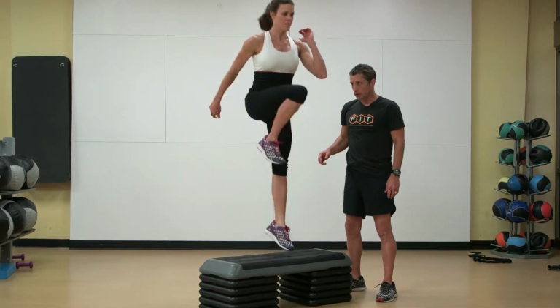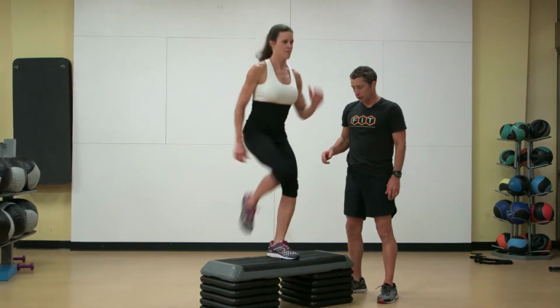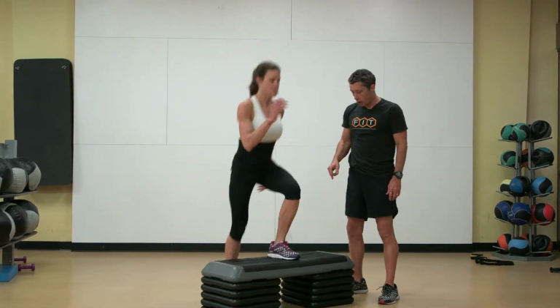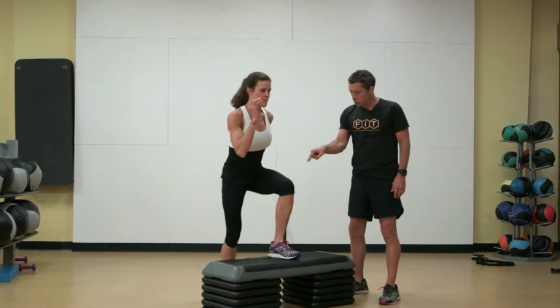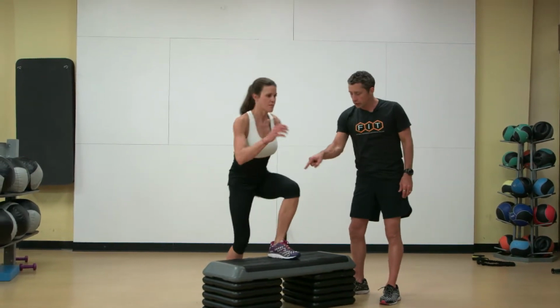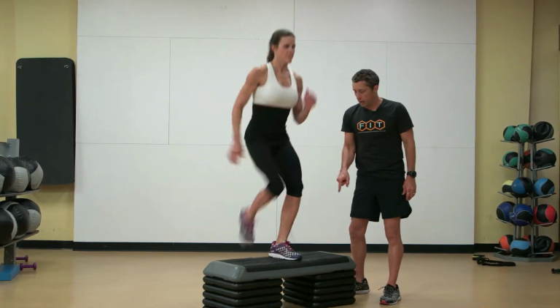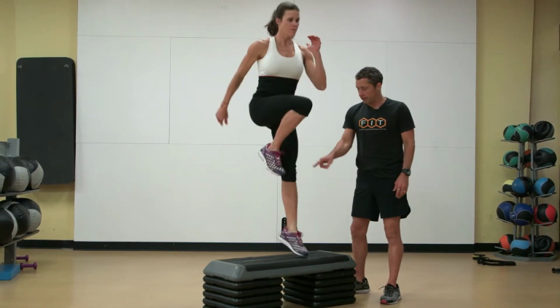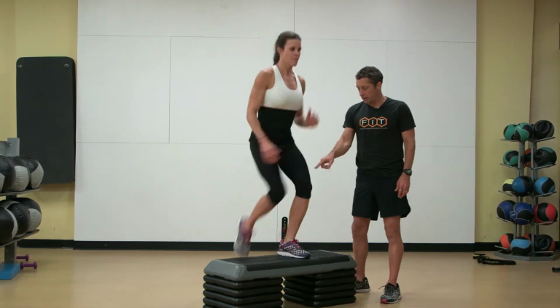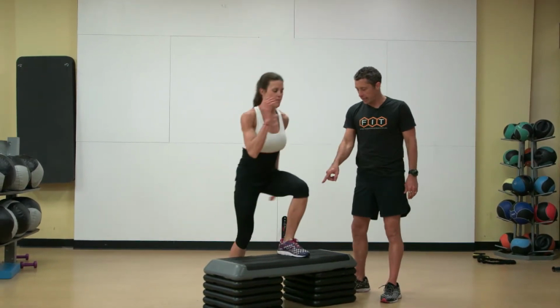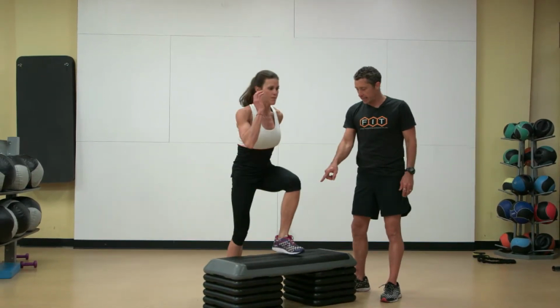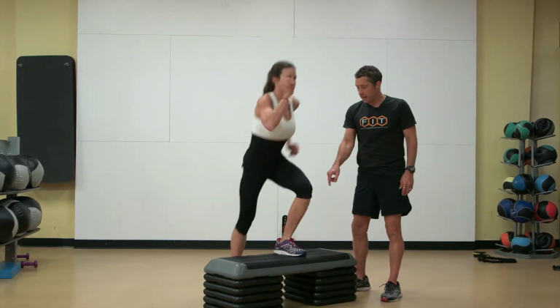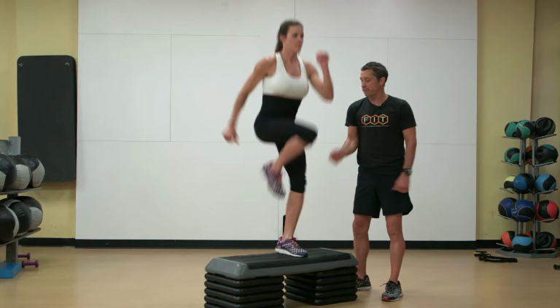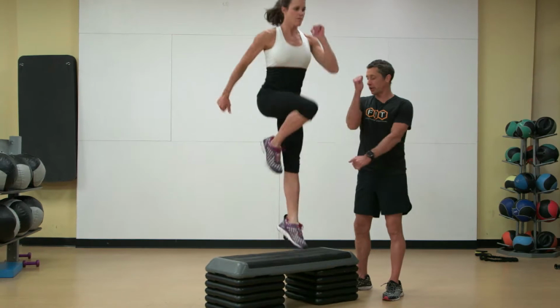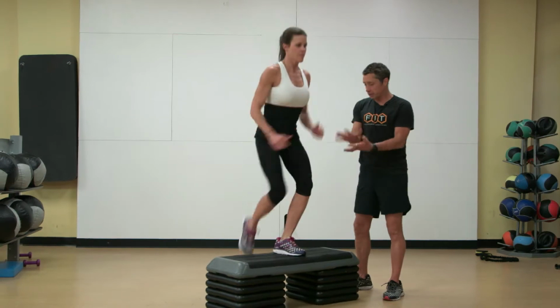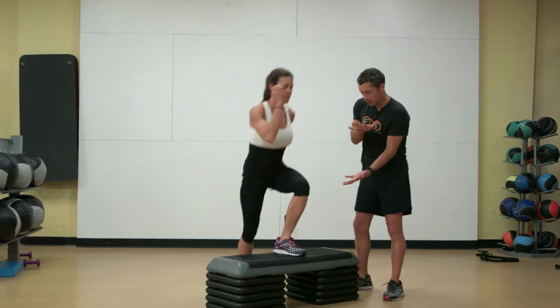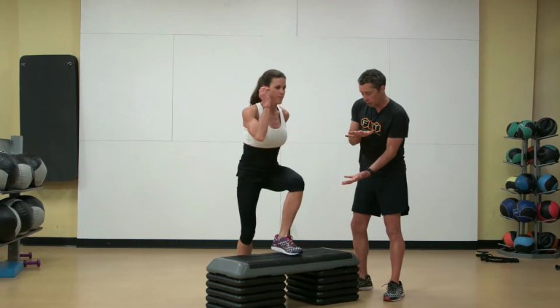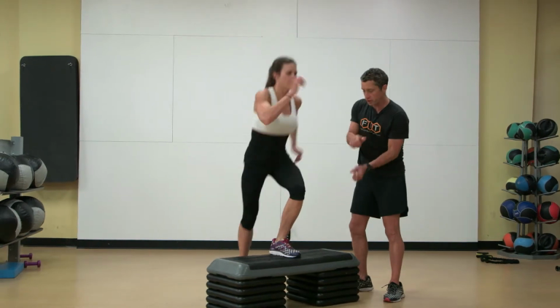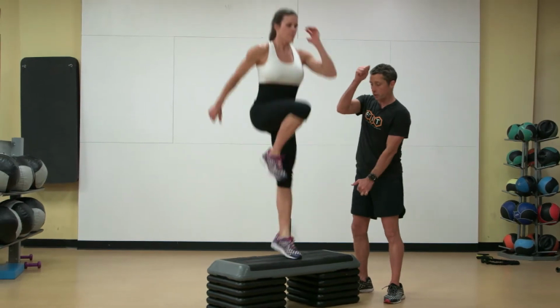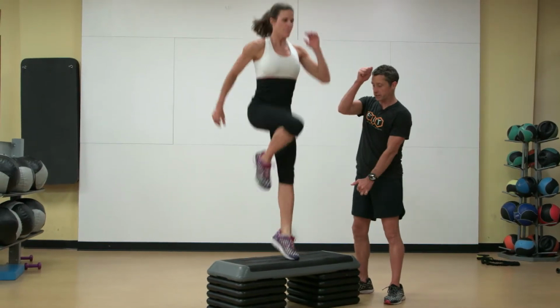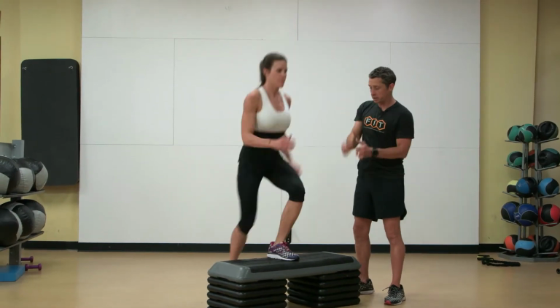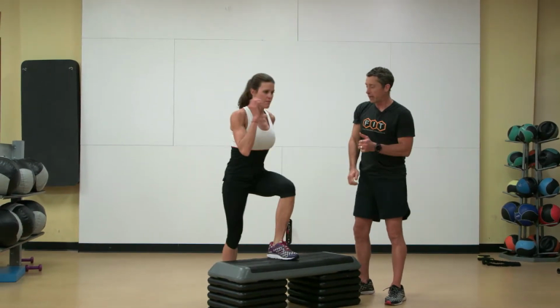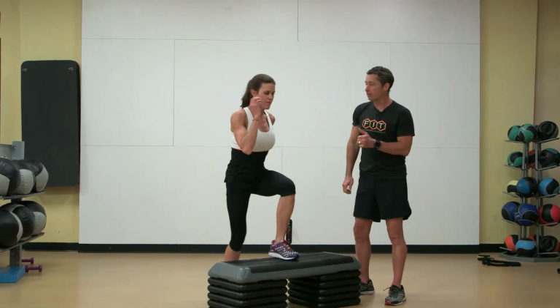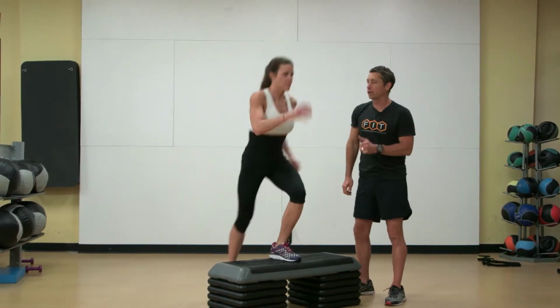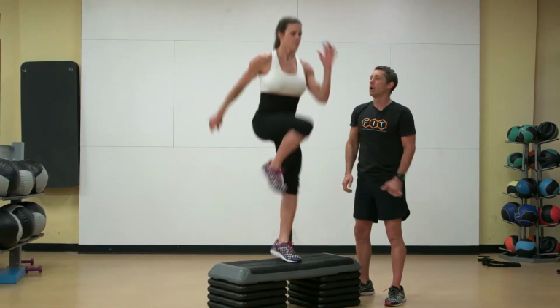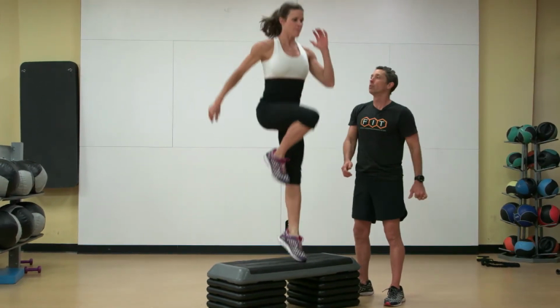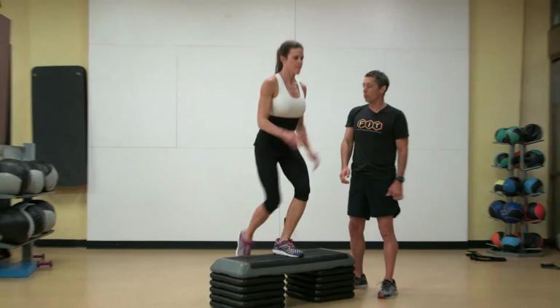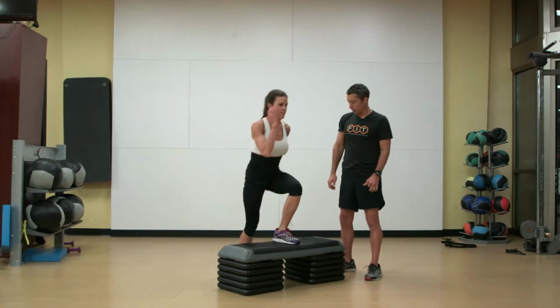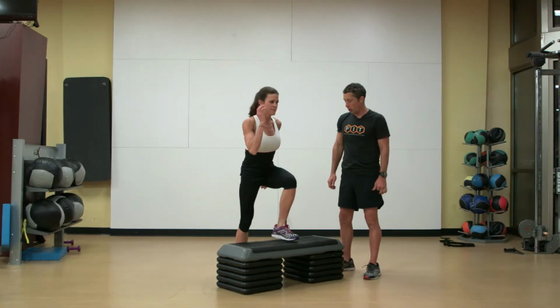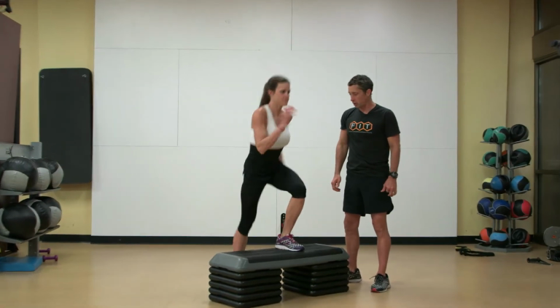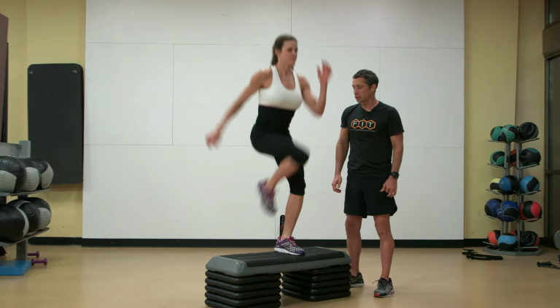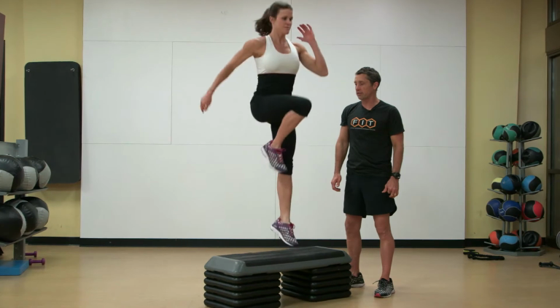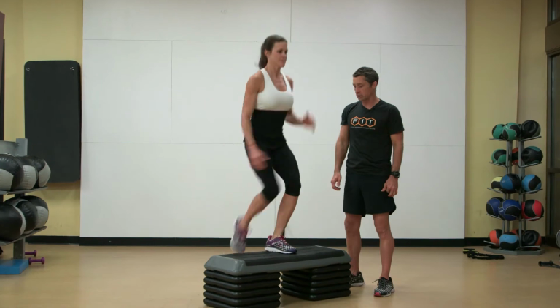Alternating the arms, really driving that leg in. Full extension and then it folds. Full extension and then folding, moving the arms in an alternating fashion.